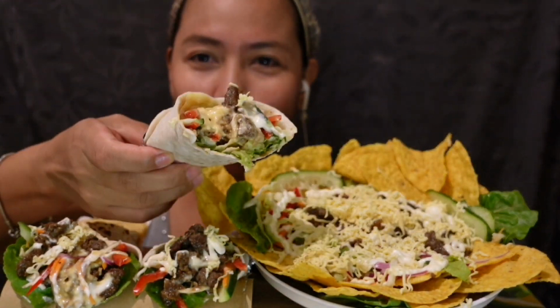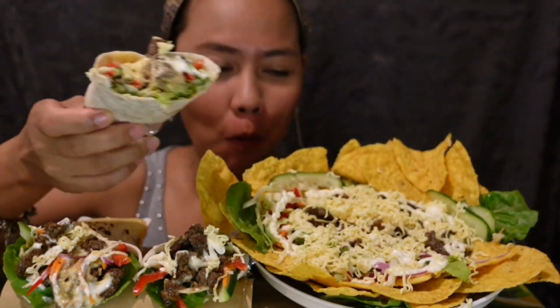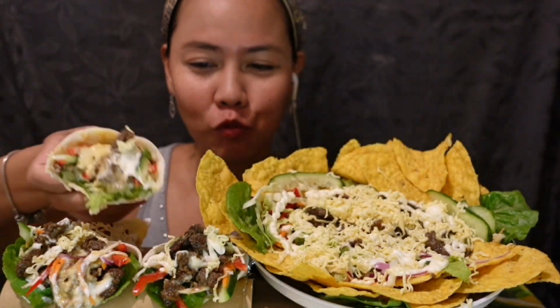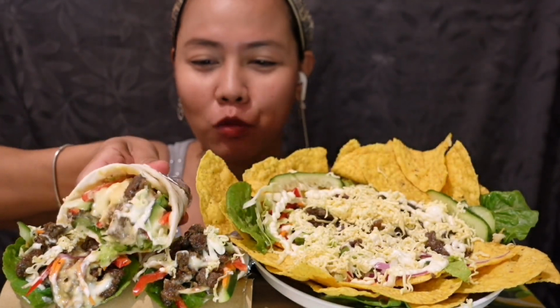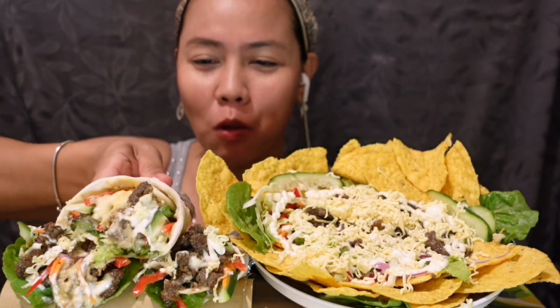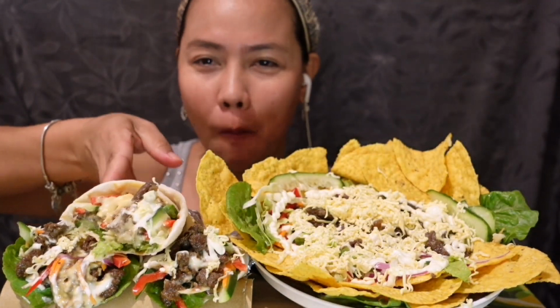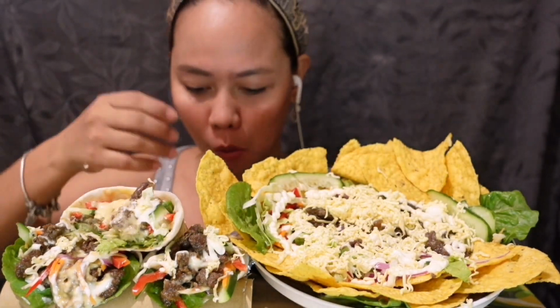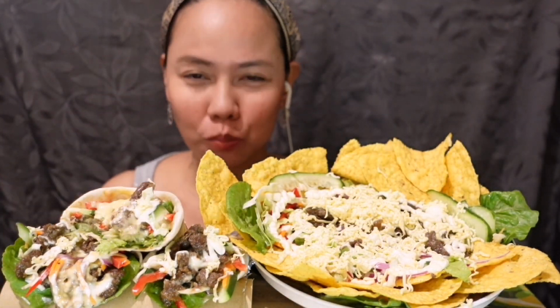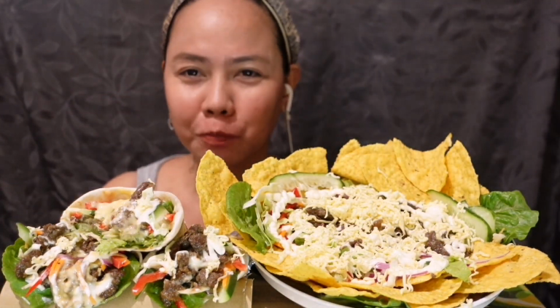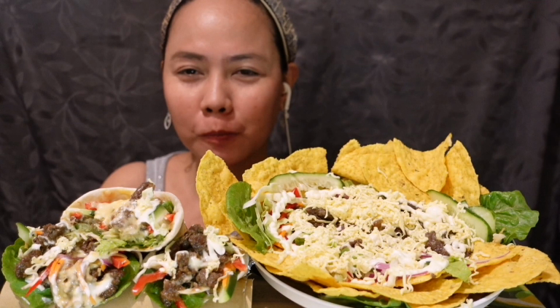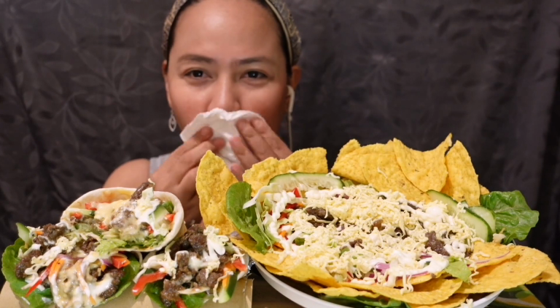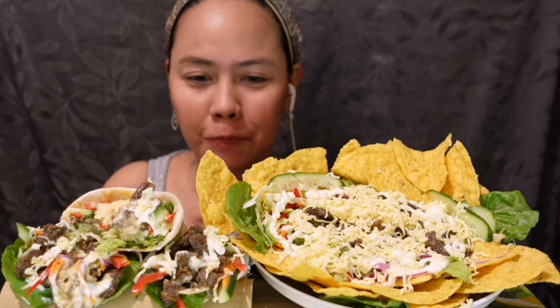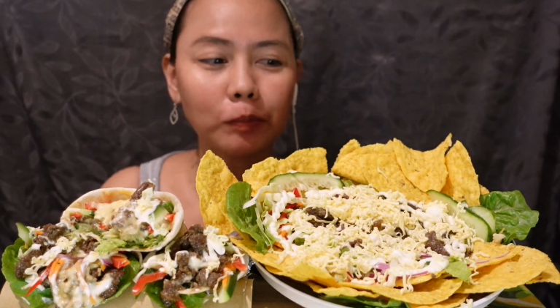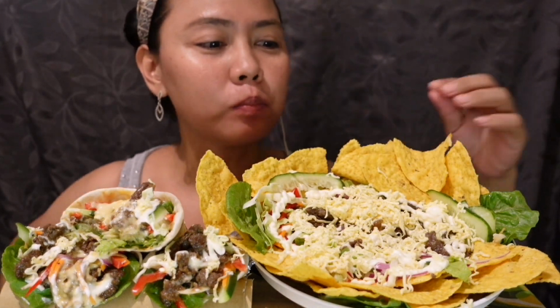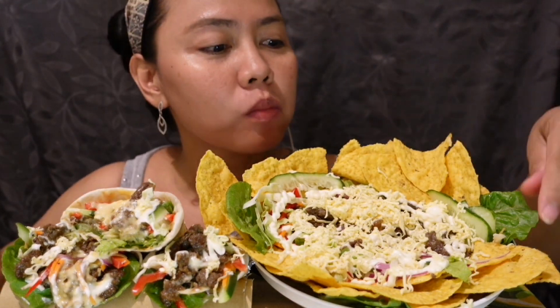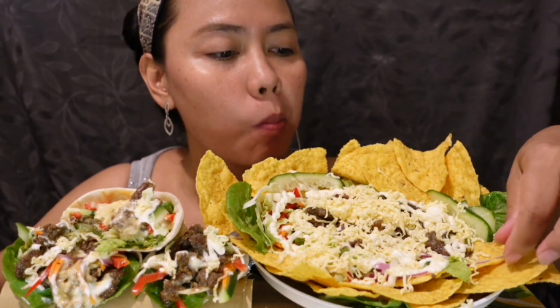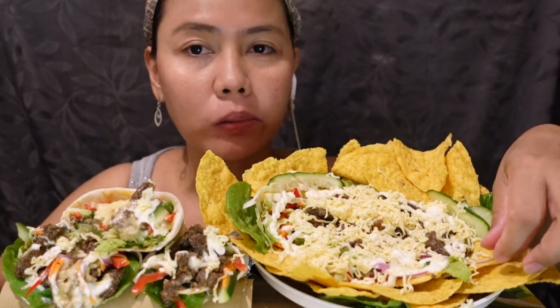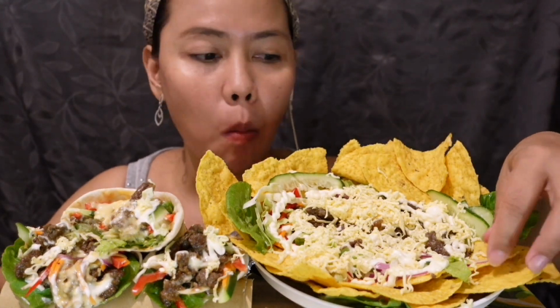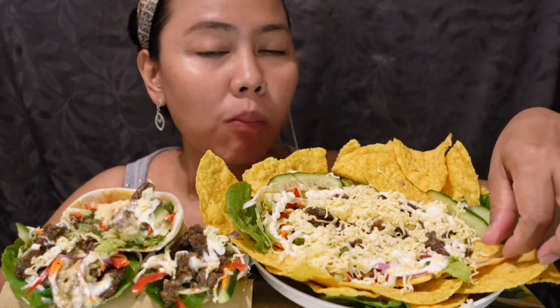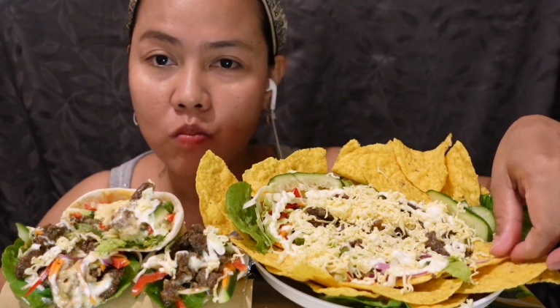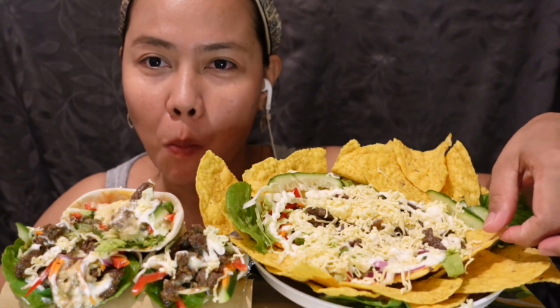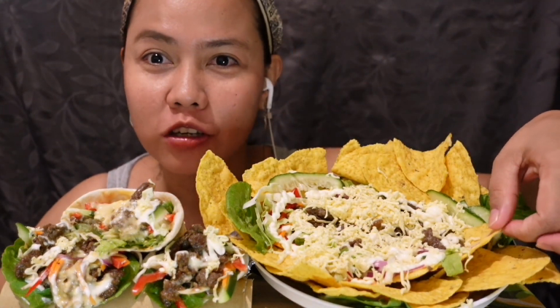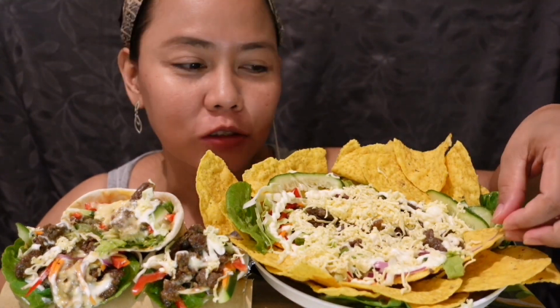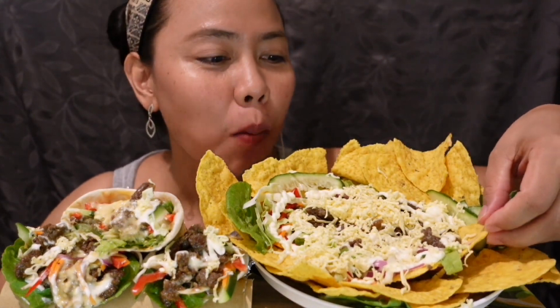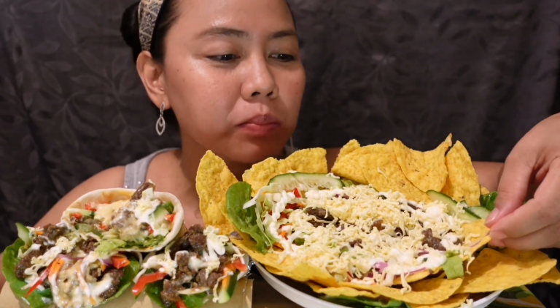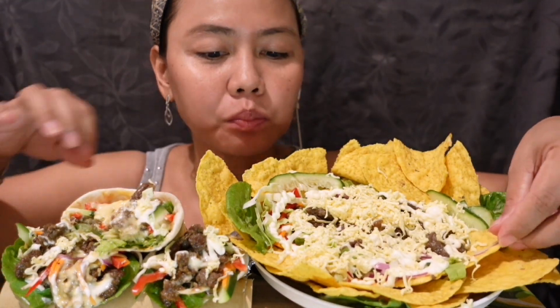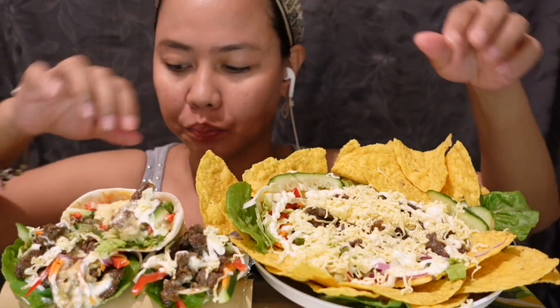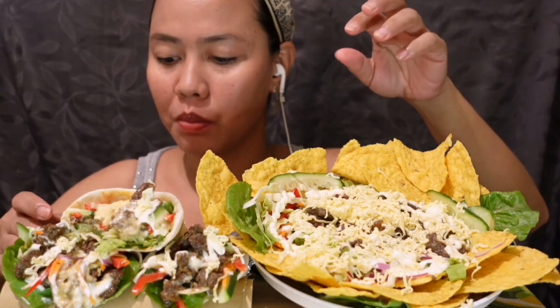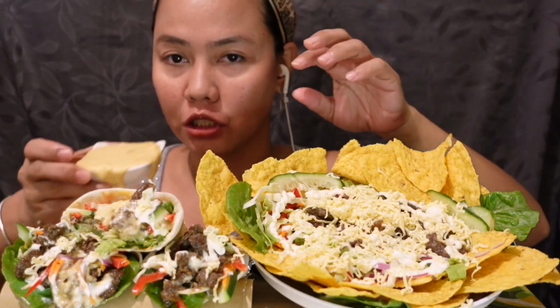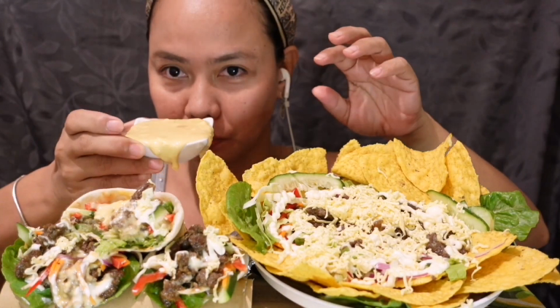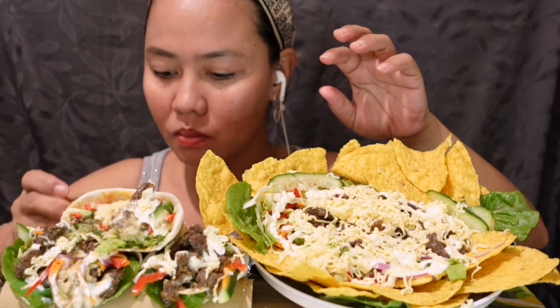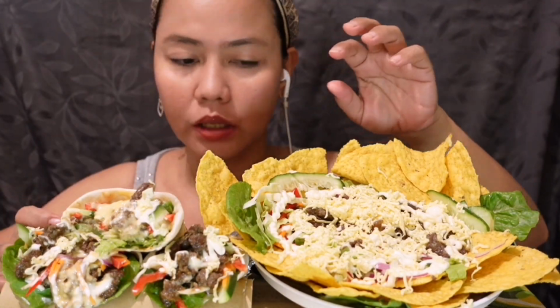It's good, it's good. It's the spice. And the blech cheese. That's hot.